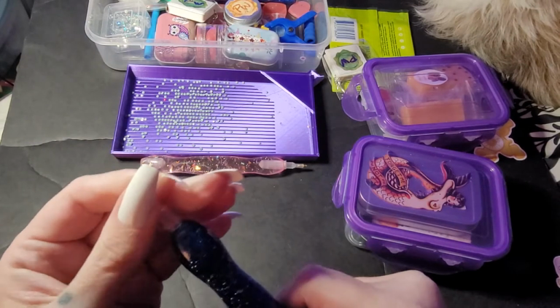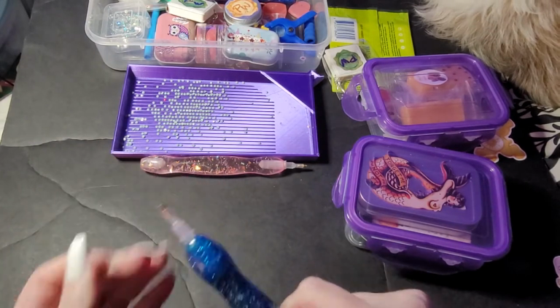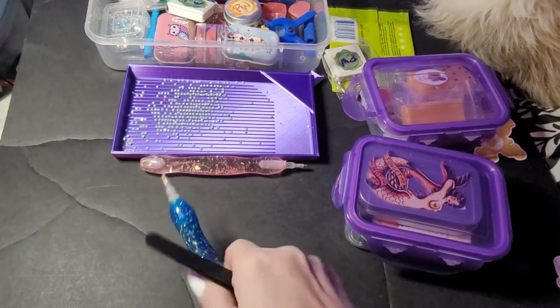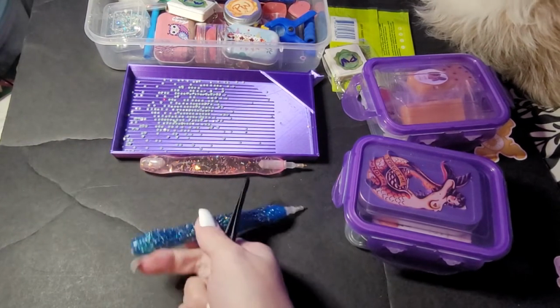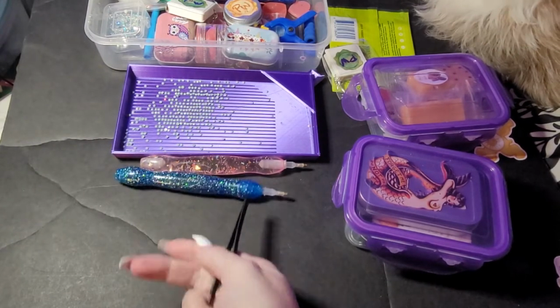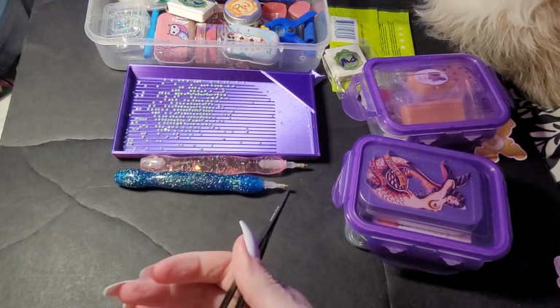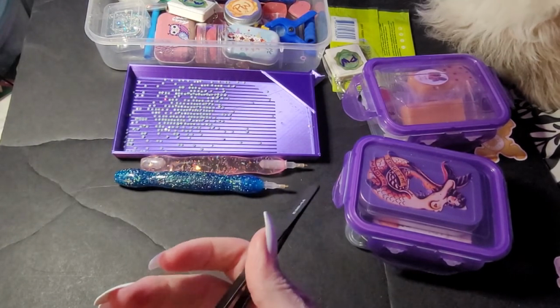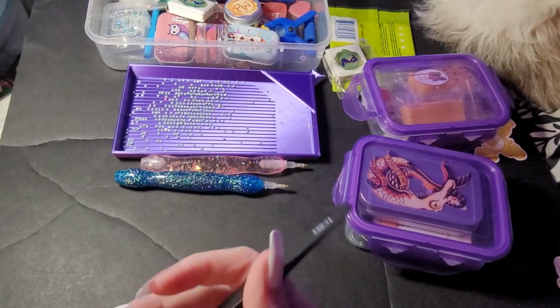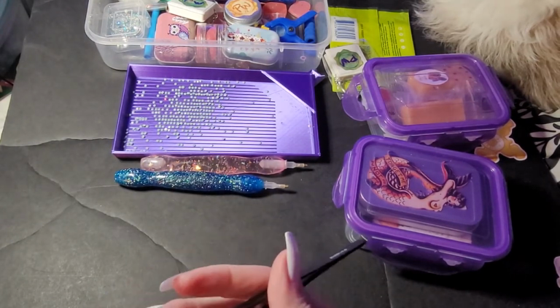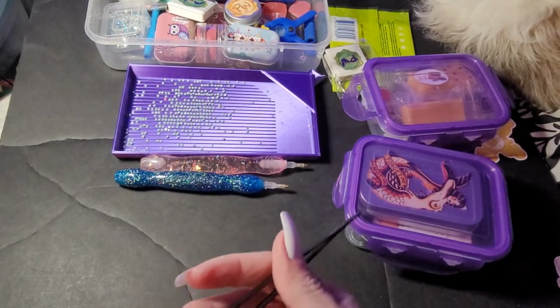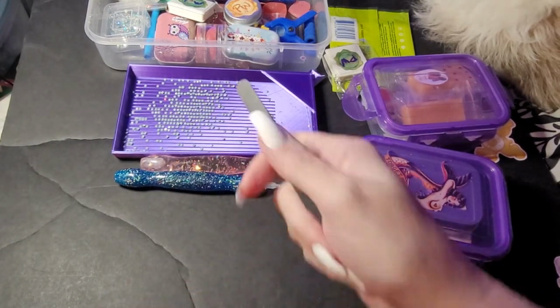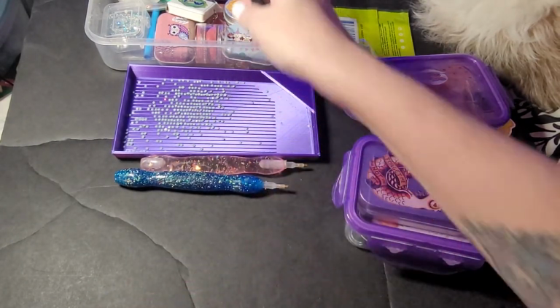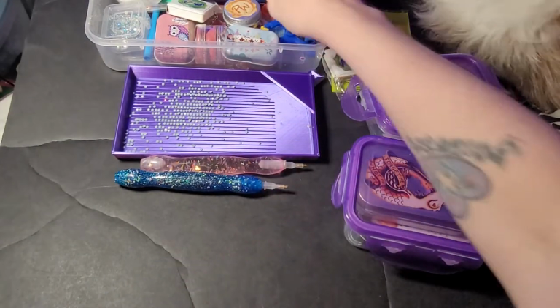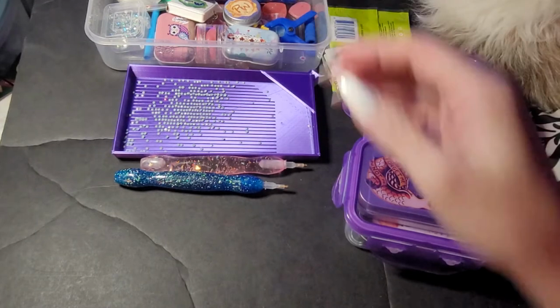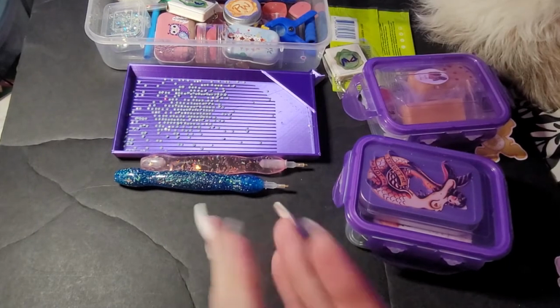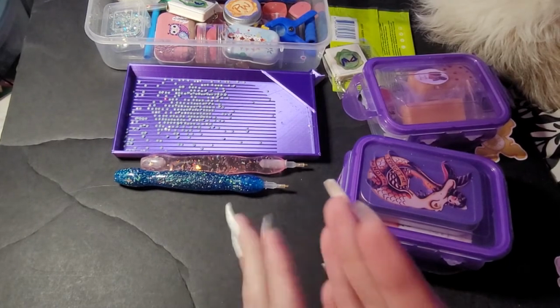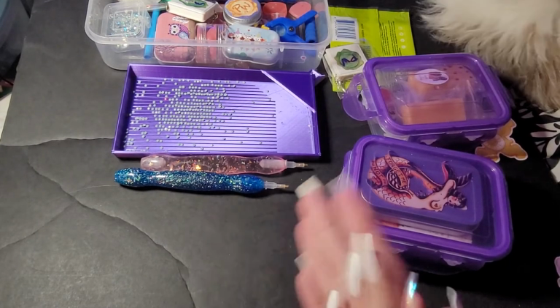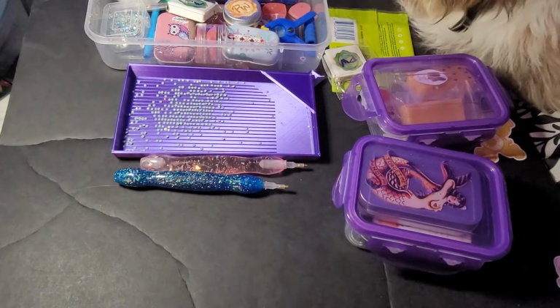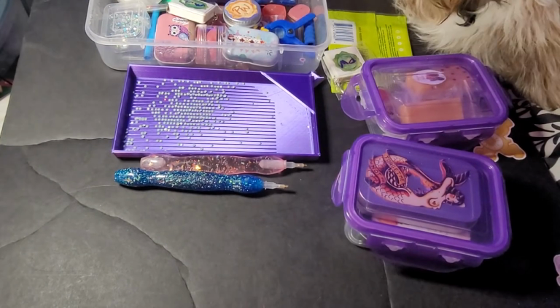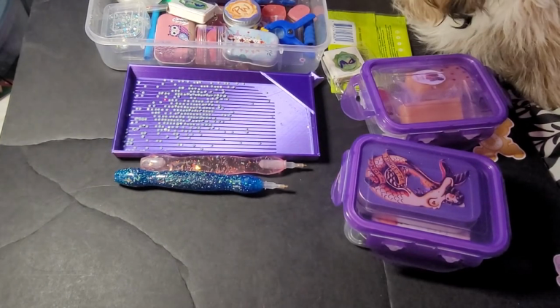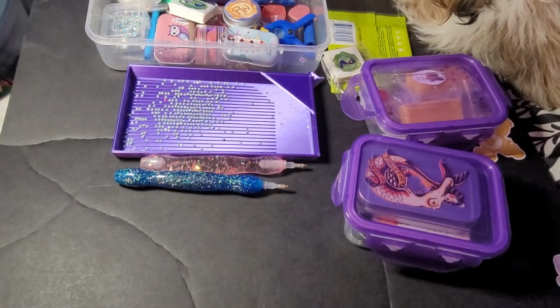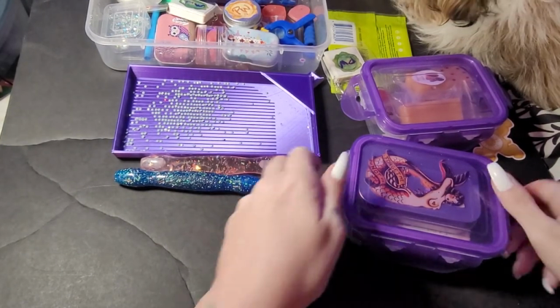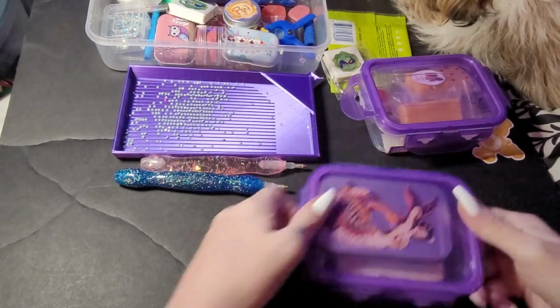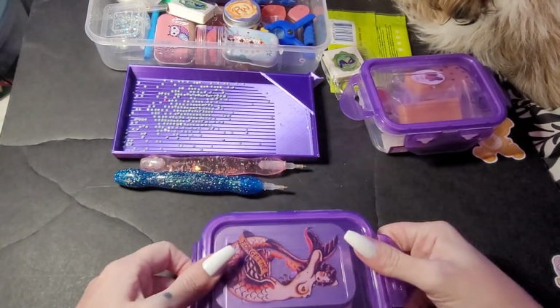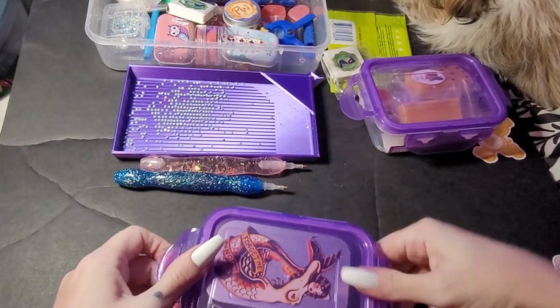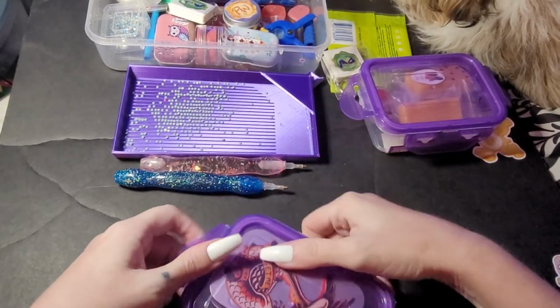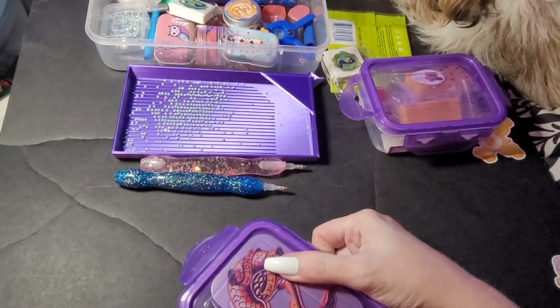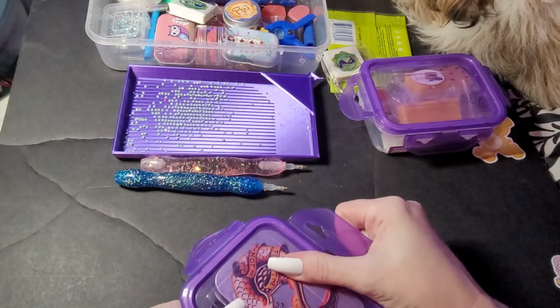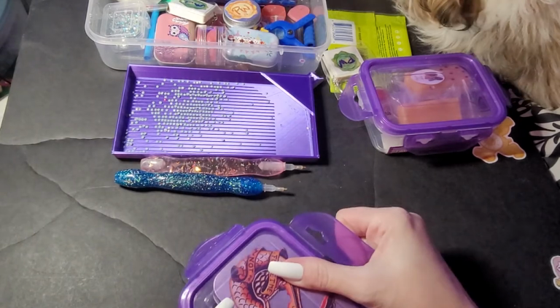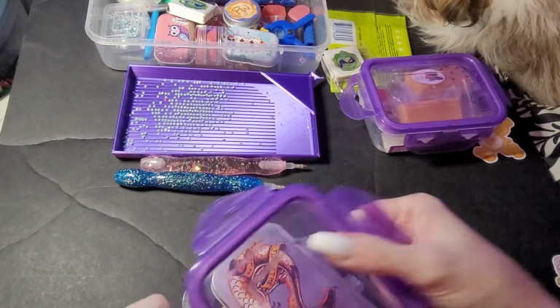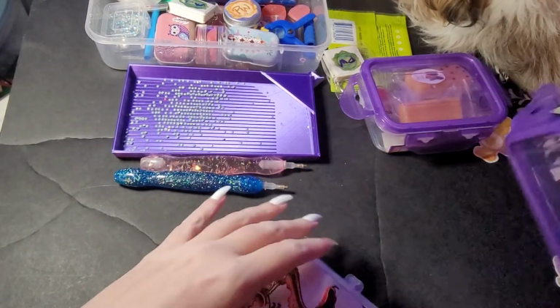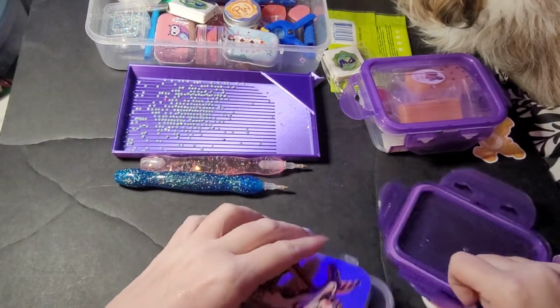I always have to clean the sides of my pen because I get Marshall hair. Okay, so get your multi-placers that you want to use.